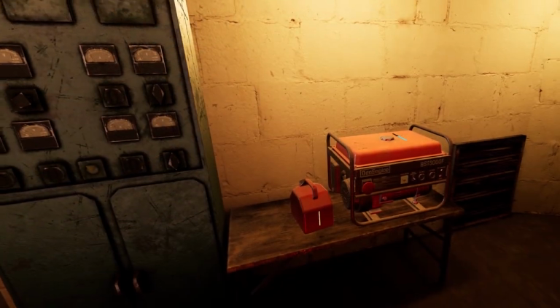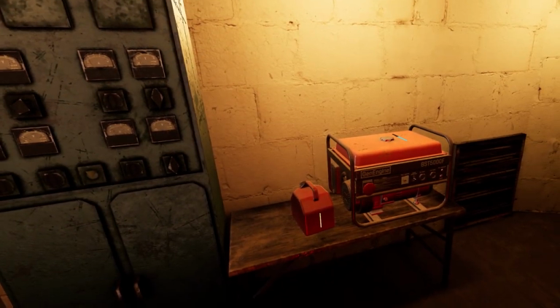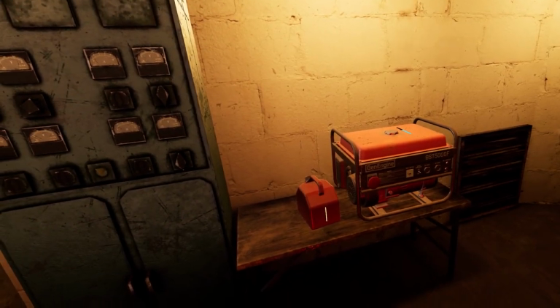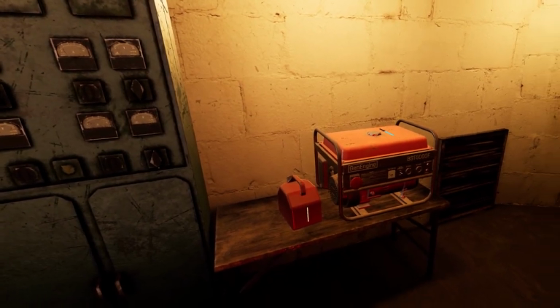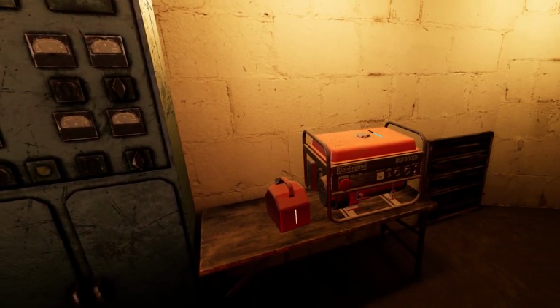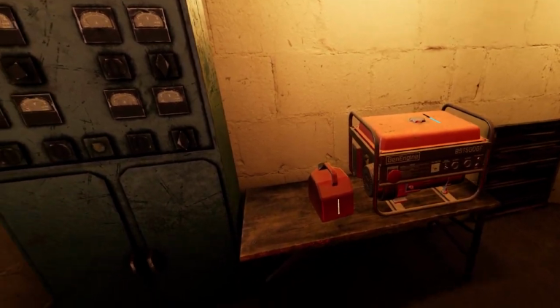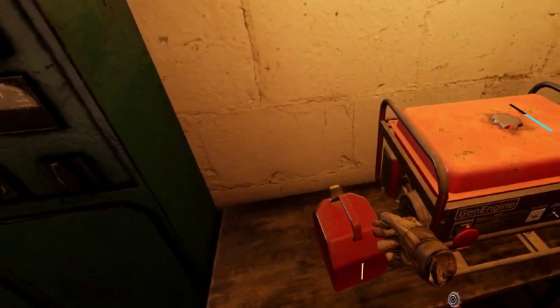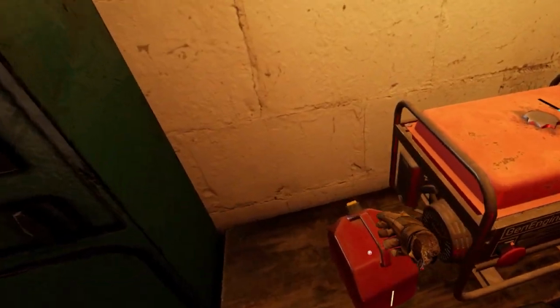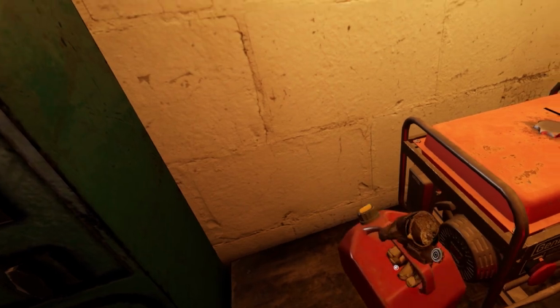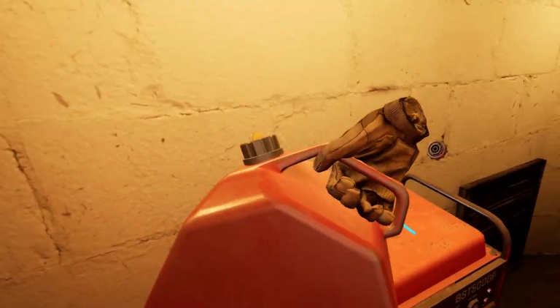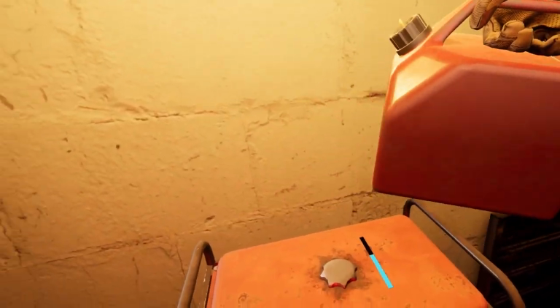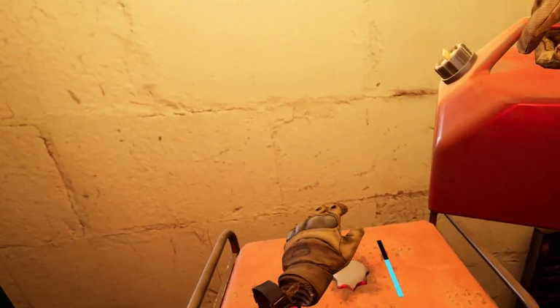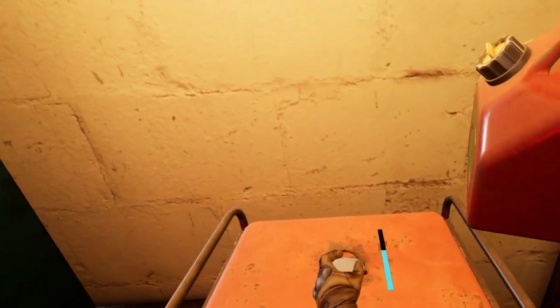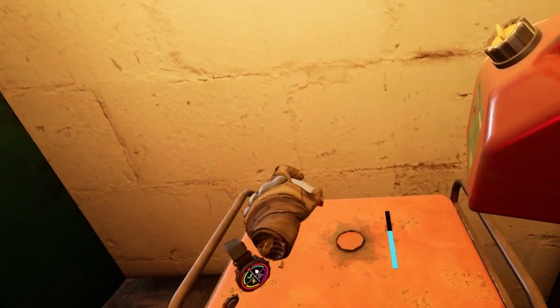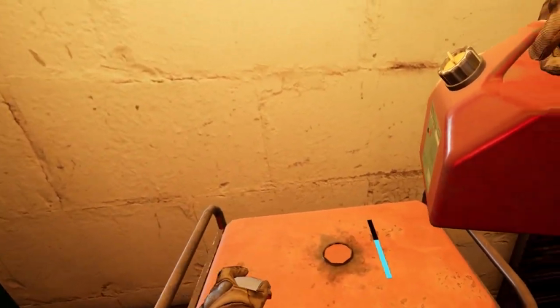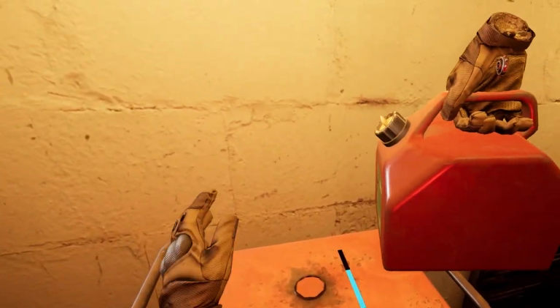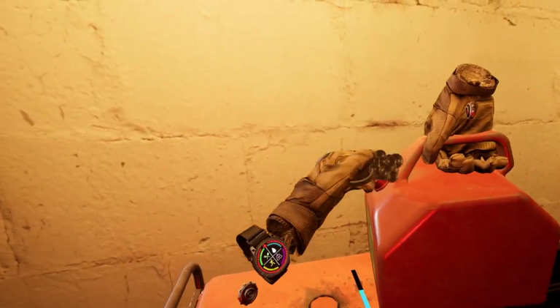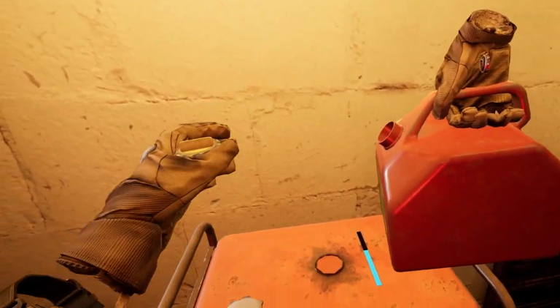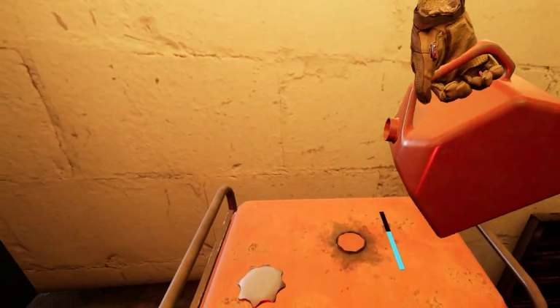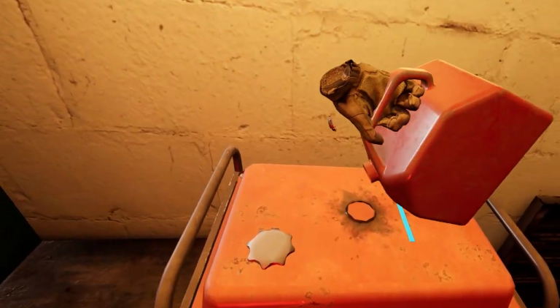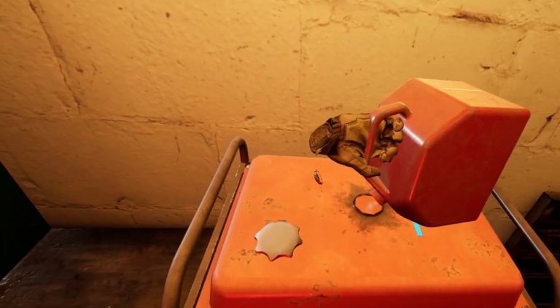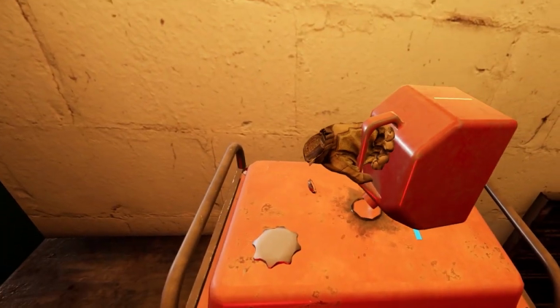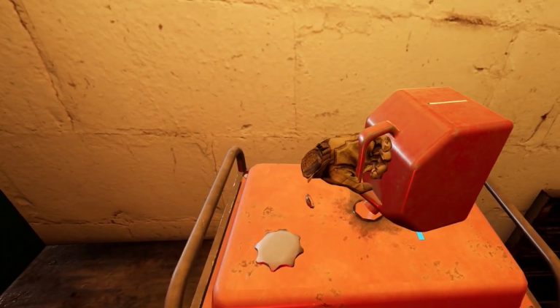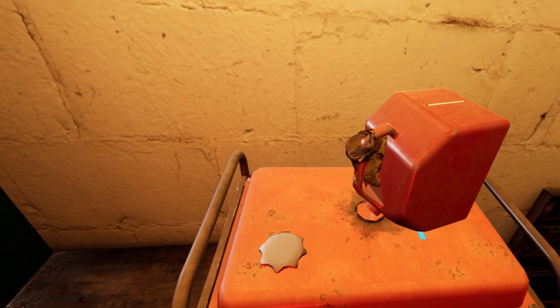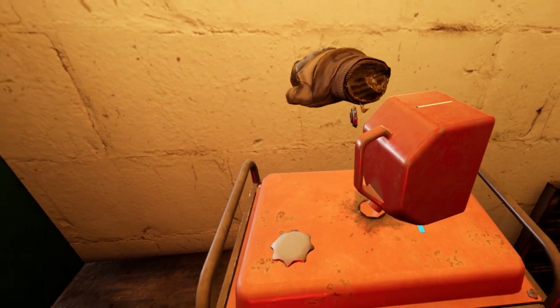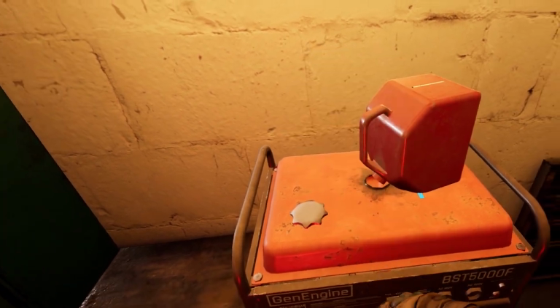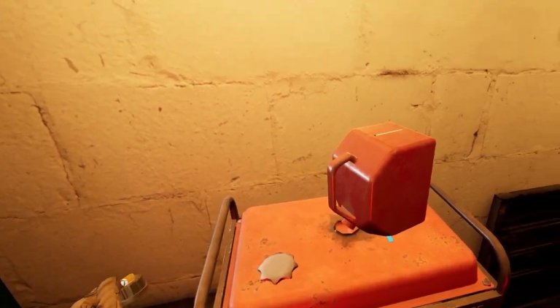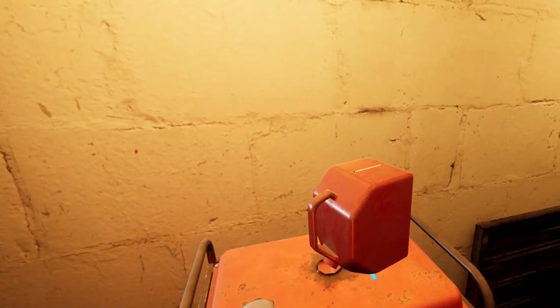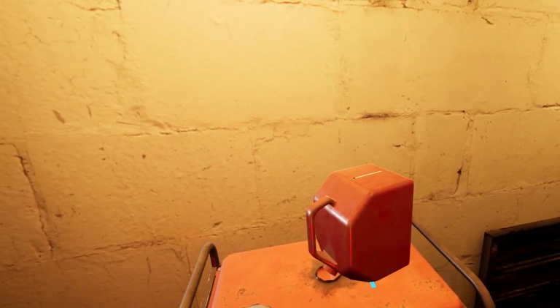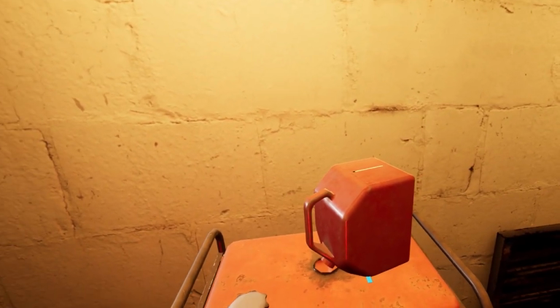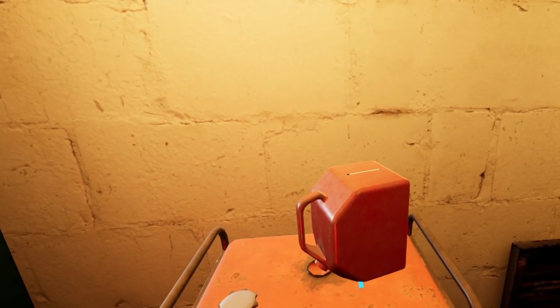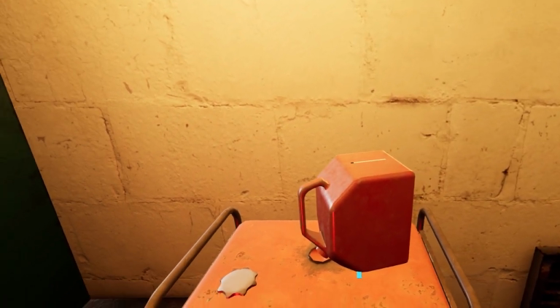When using brass, powder, or gas, you don't have to stand around the whole time and hold them while they fill up. Instead, take the lid off, put the container on top, and it'll fill up on its own. You can walk away and do other things.